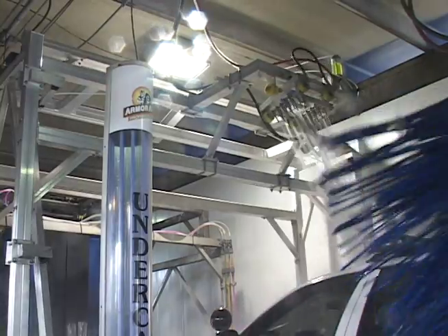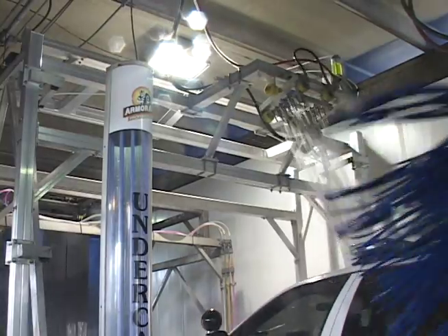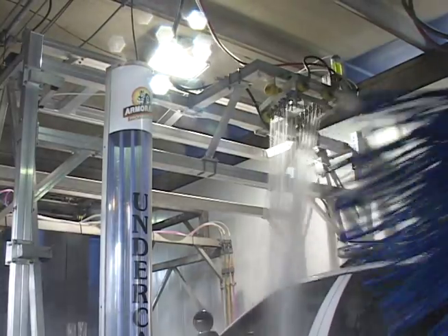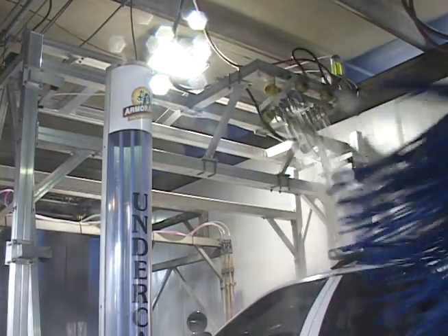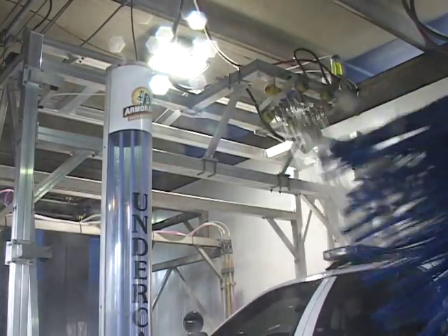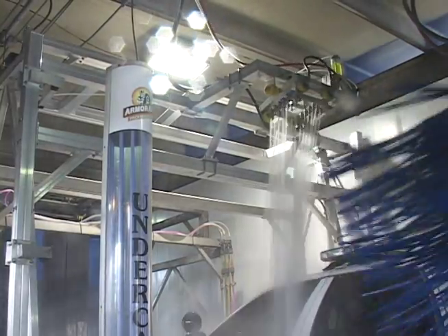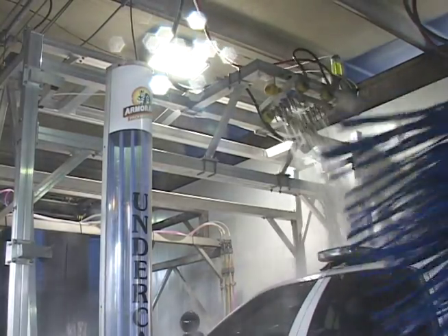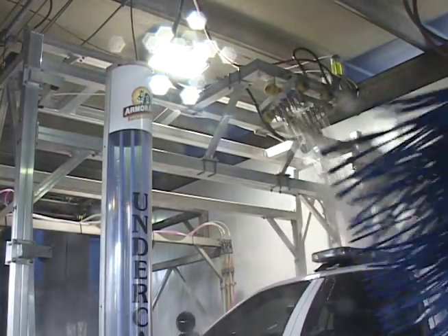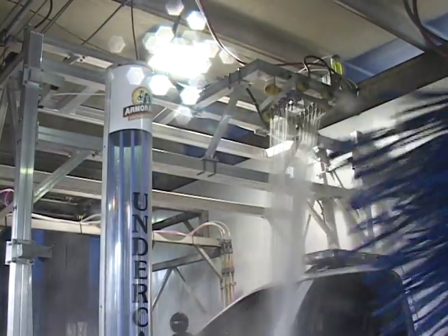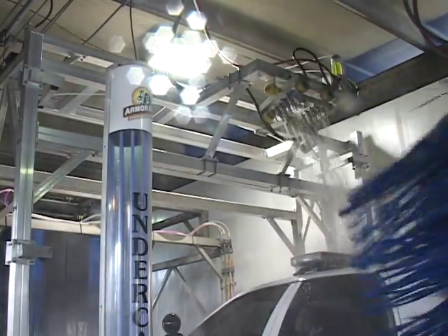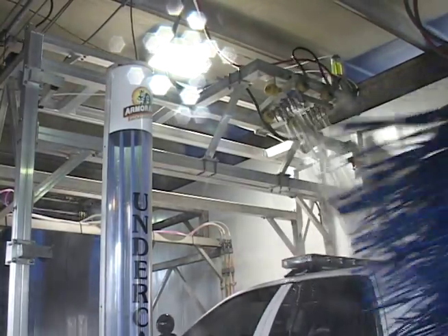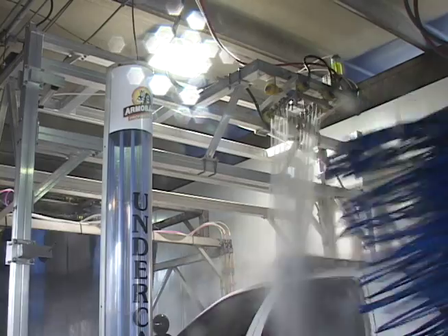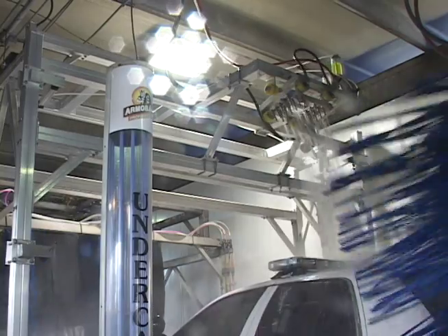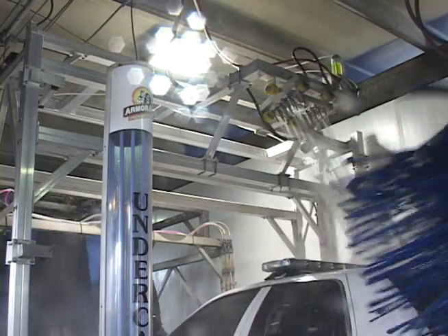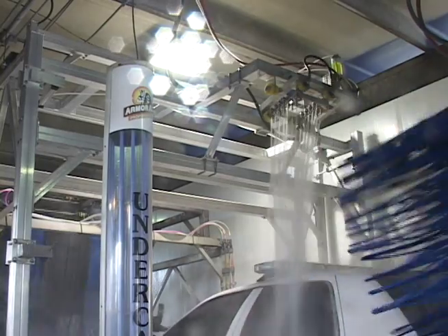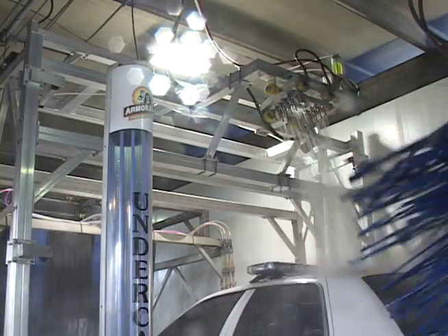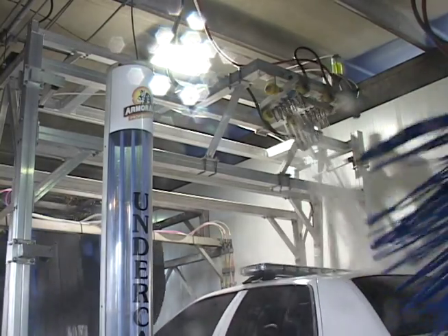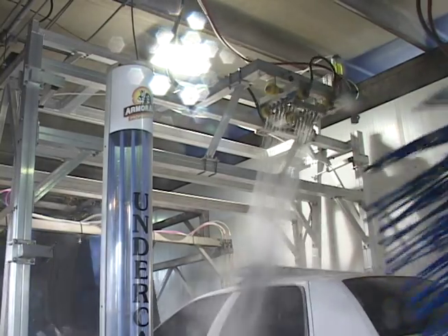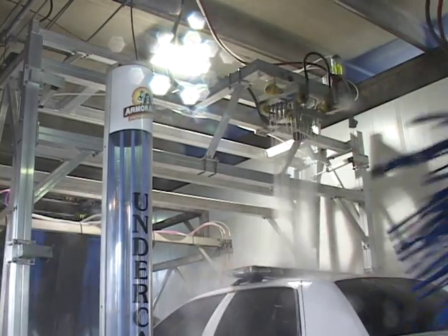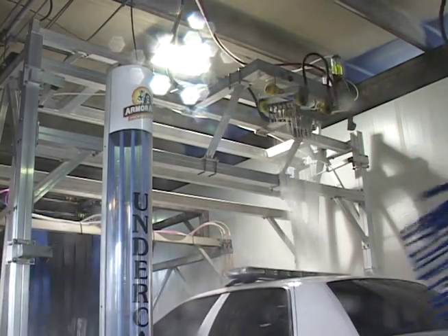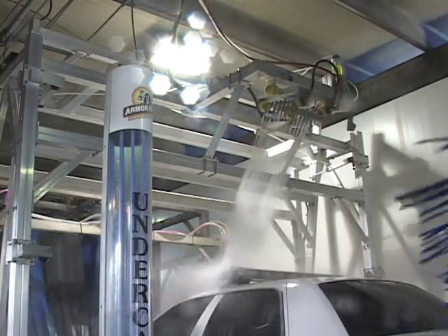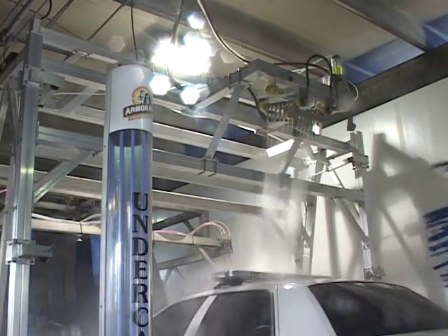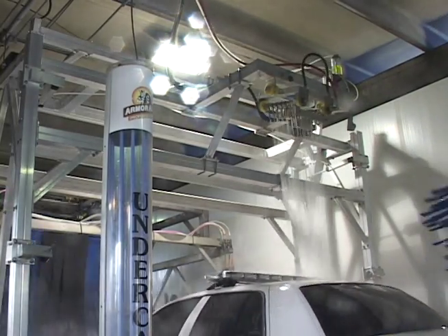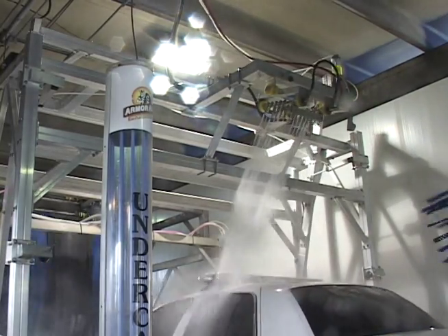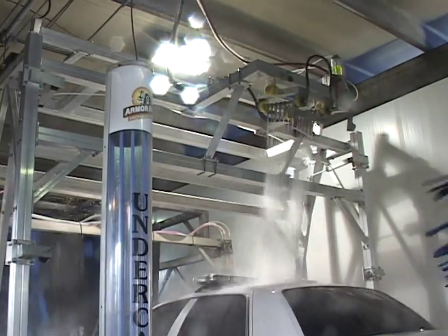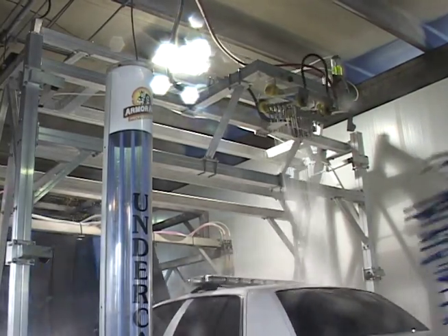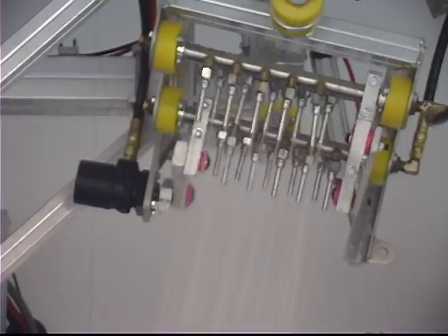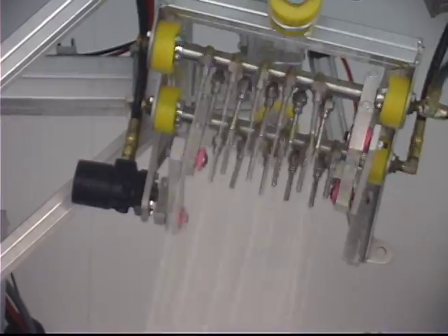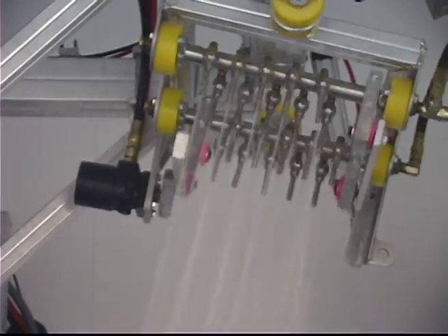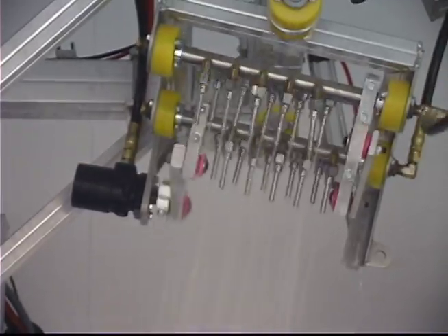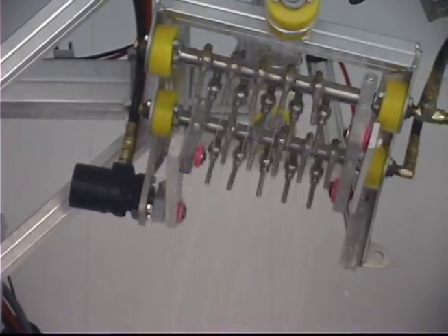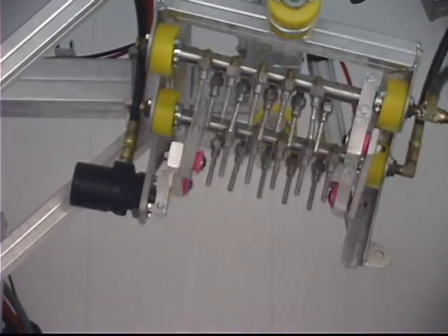Independent hydraulic motors, air cylinders, and UHMW bearings combine to deliver extreme reliability and simple maintenance, all constructed on Sunny's durable 4x4 inch Quad-X frame.